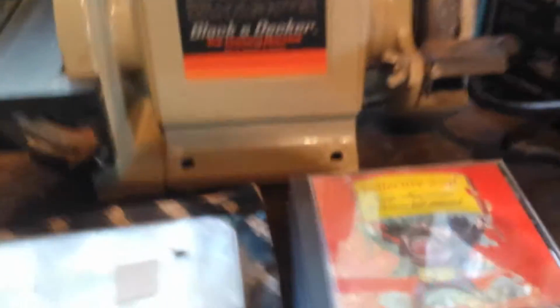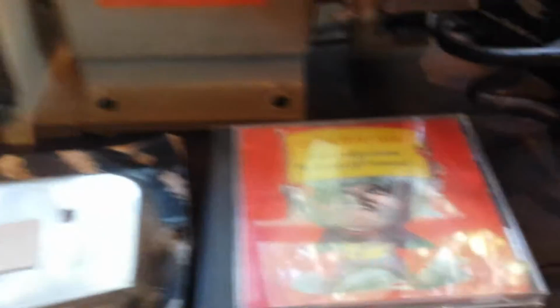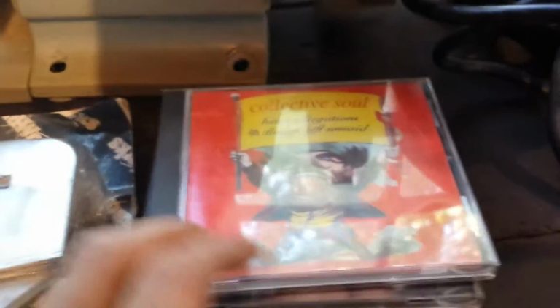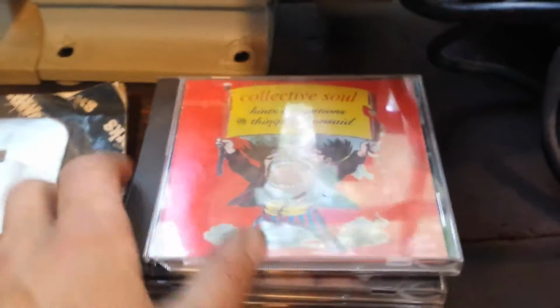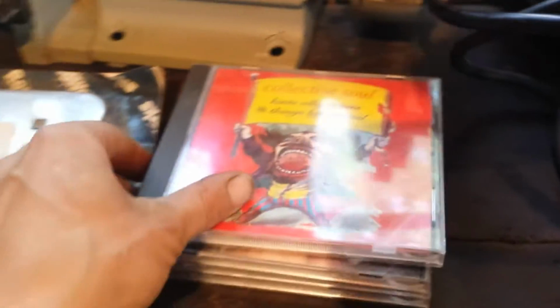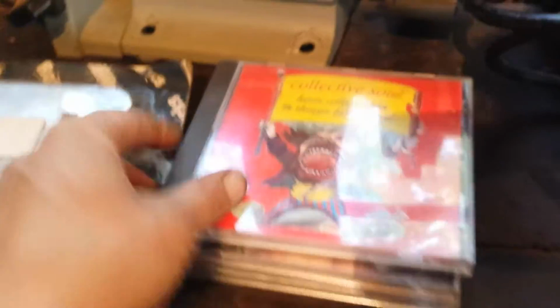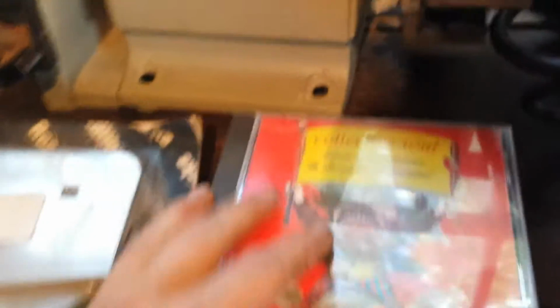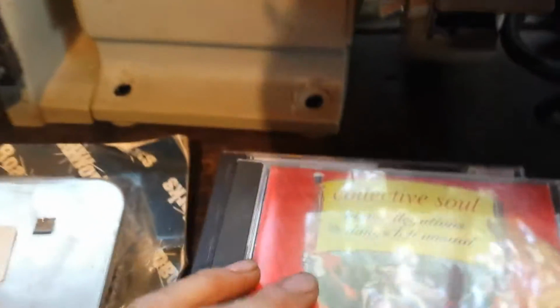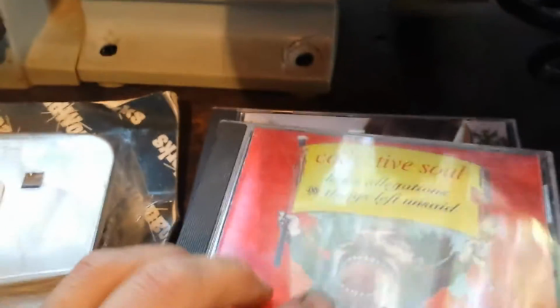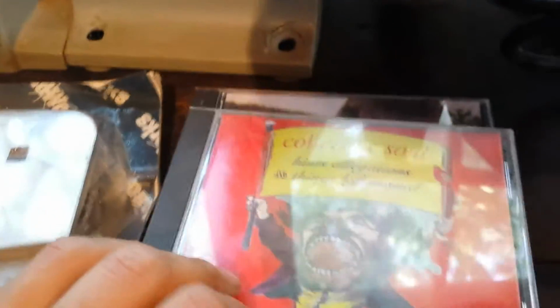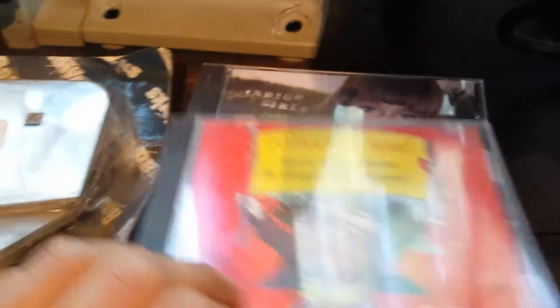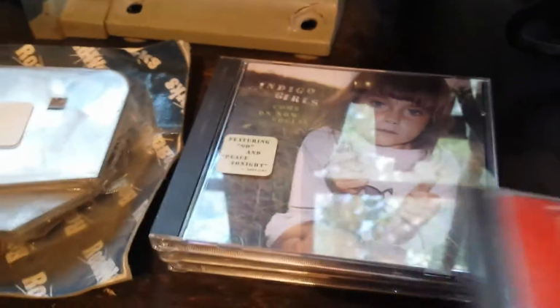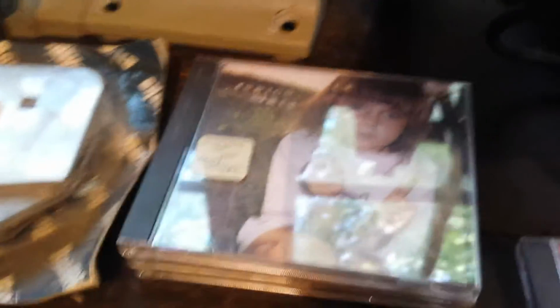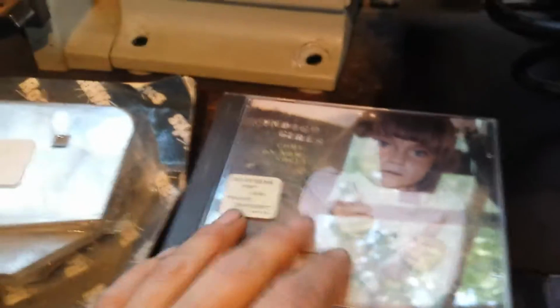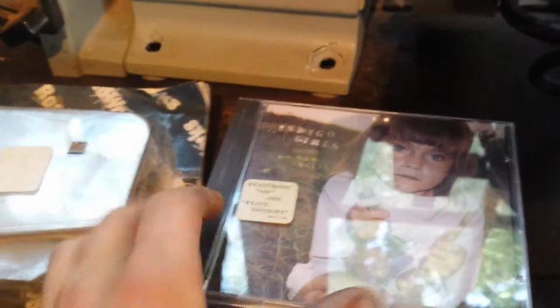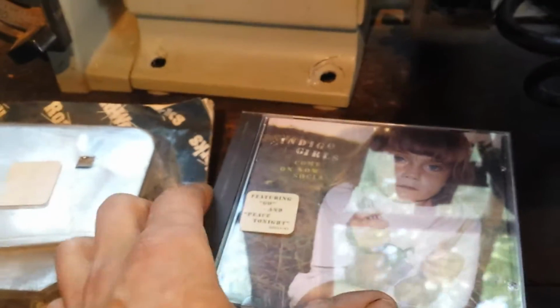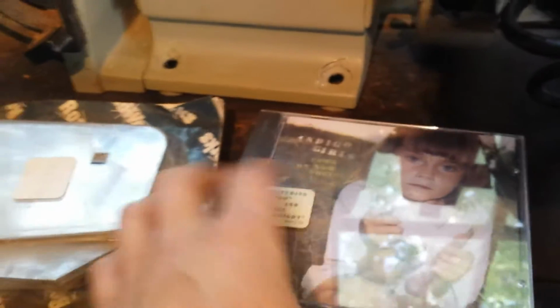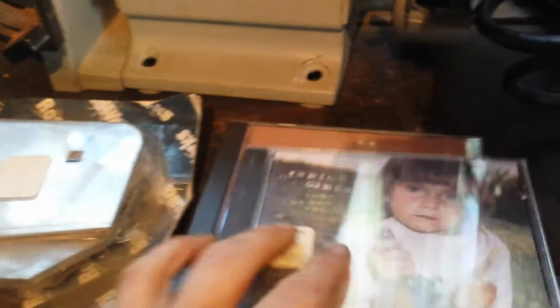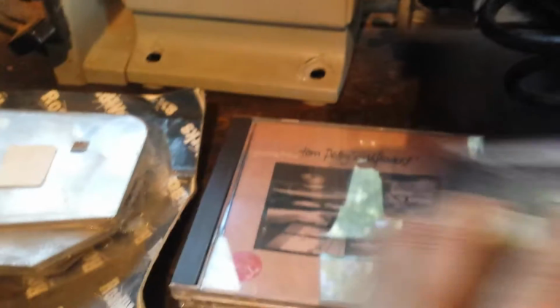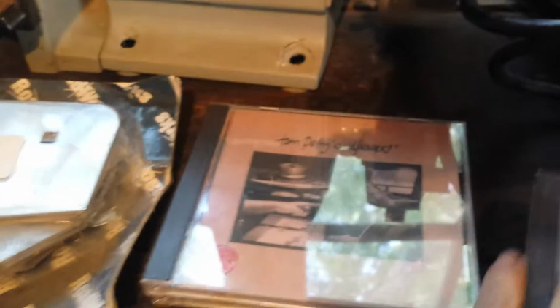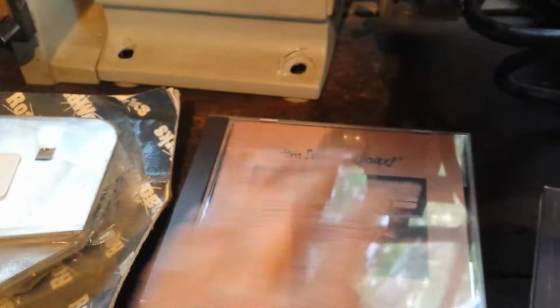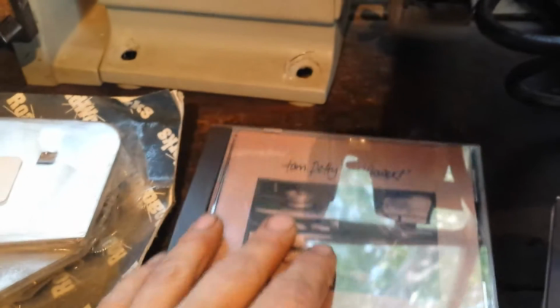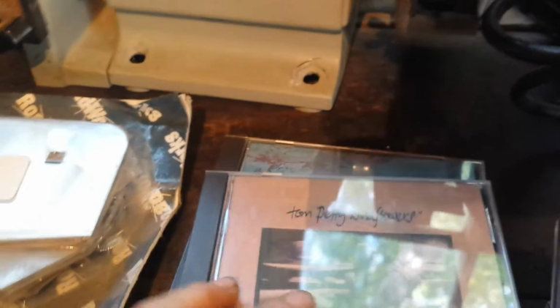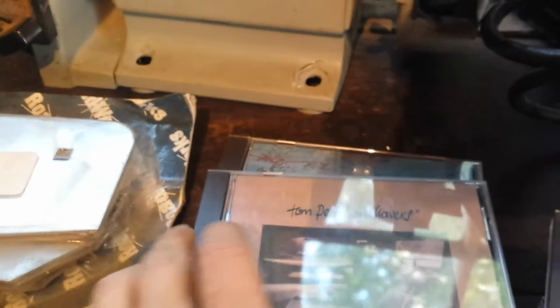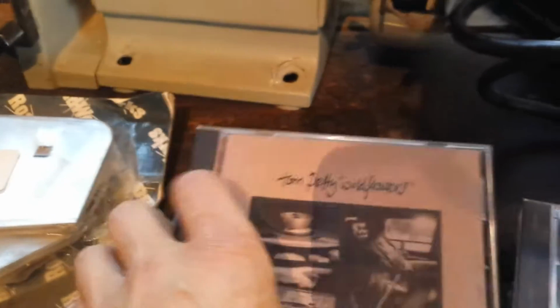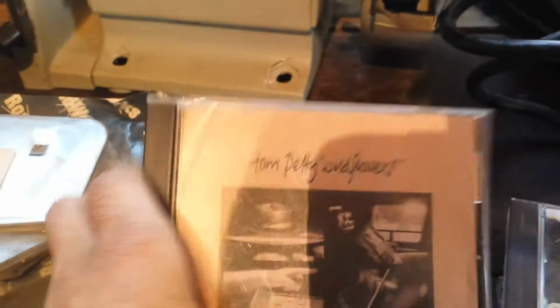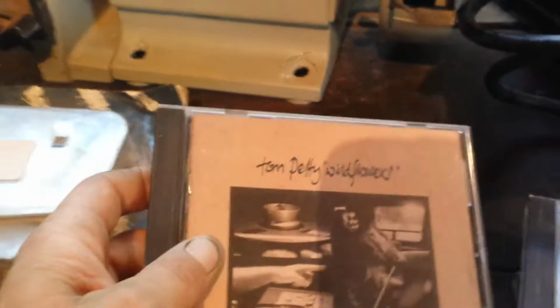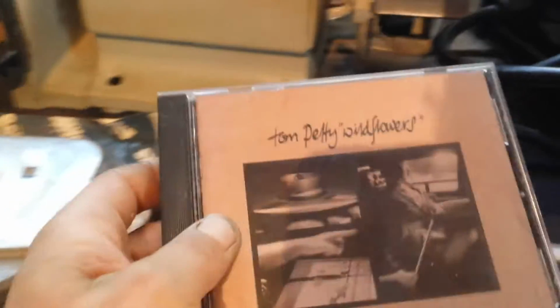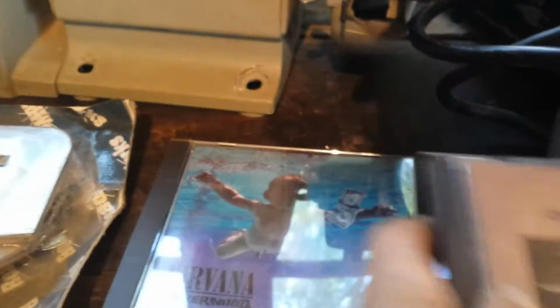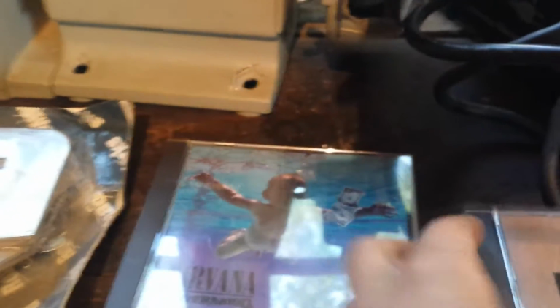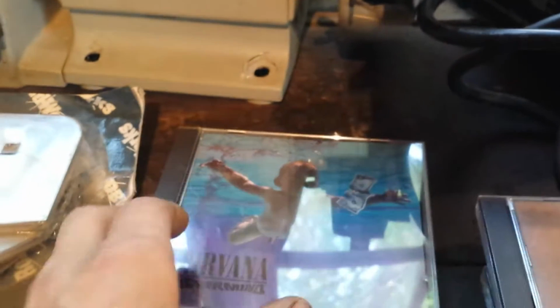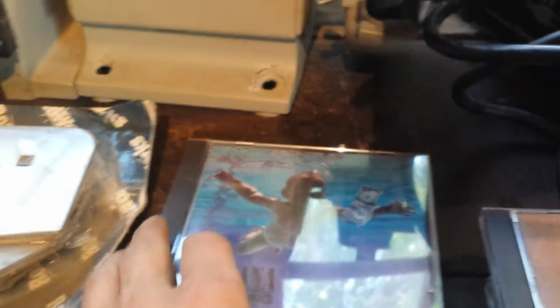A couple of CDs here. They were $0.25 a piece. I got Collective Soul, Indigo Girls, Tom Petty, and Nirvana.